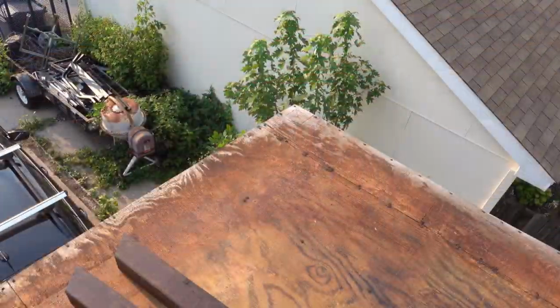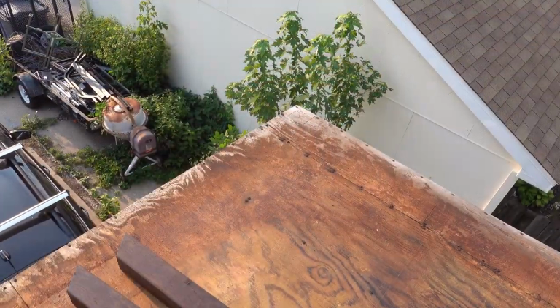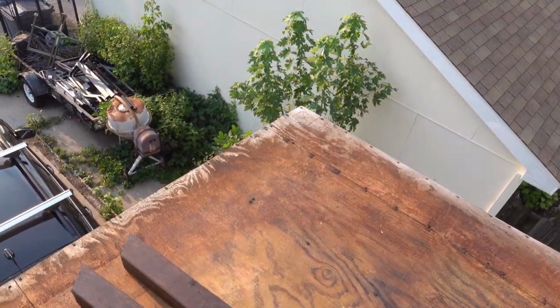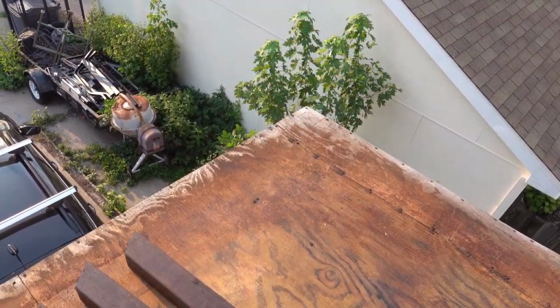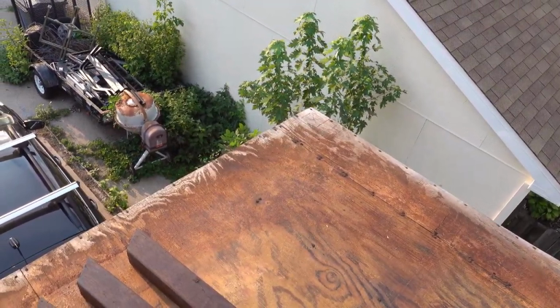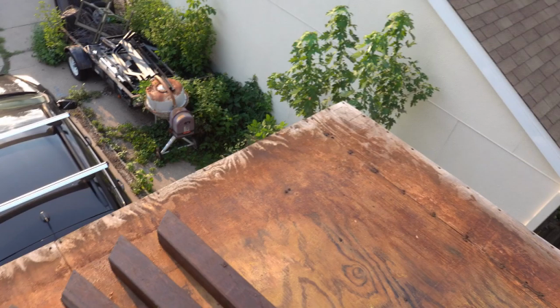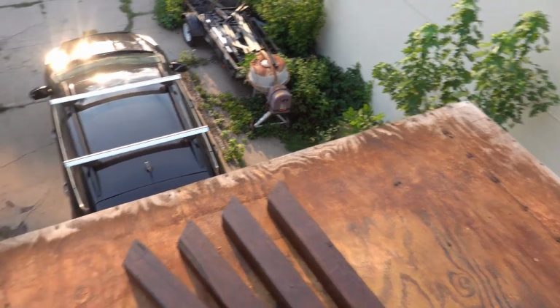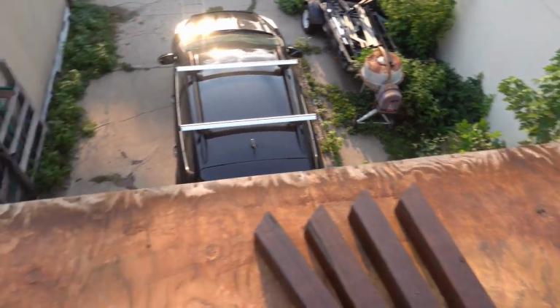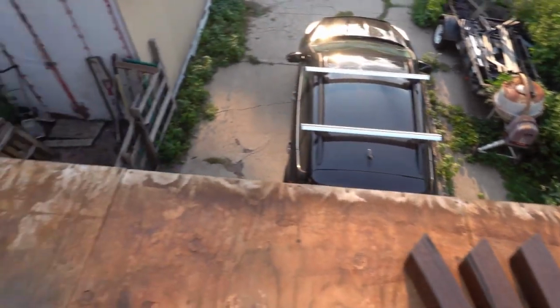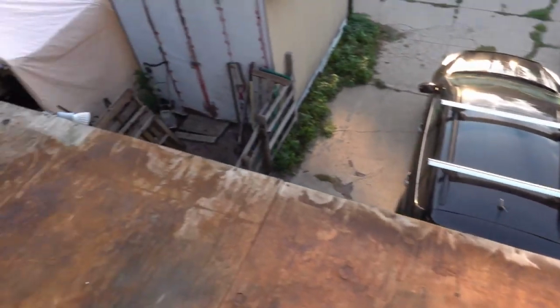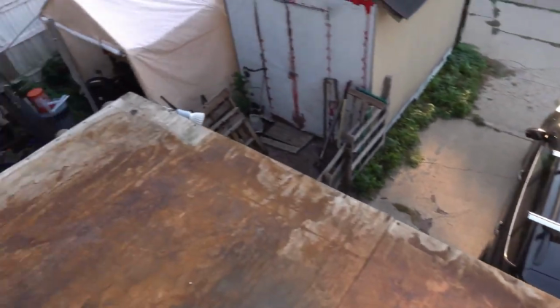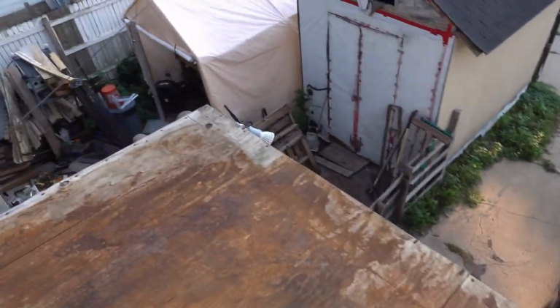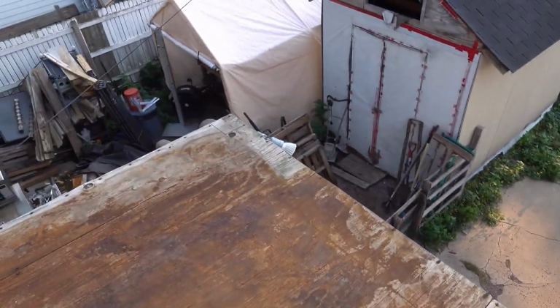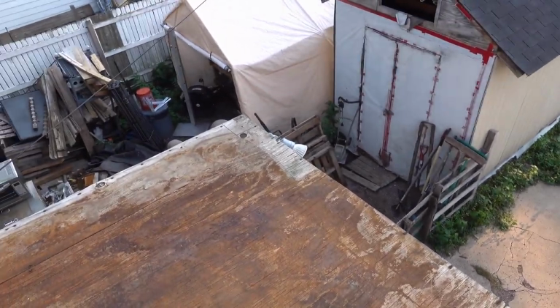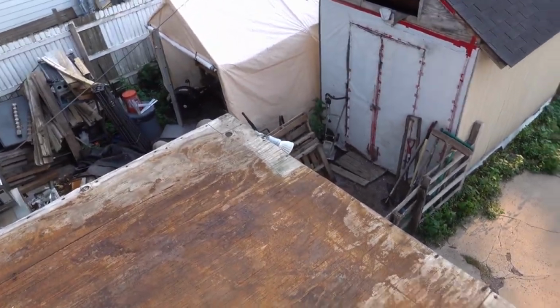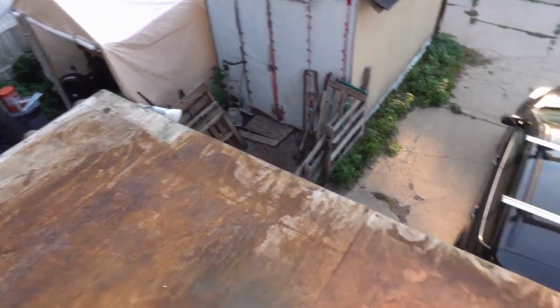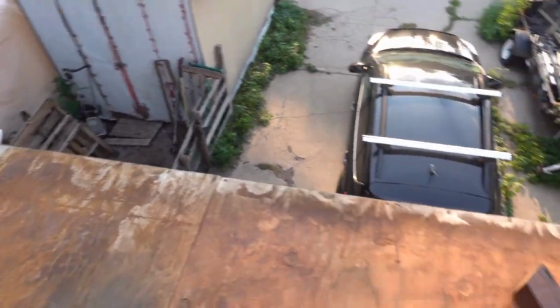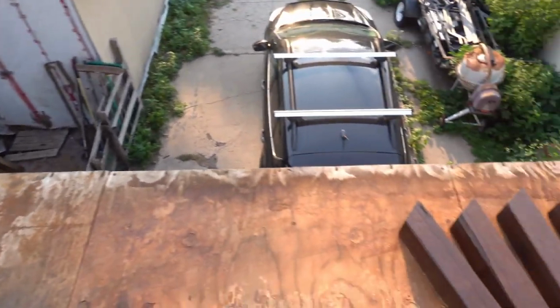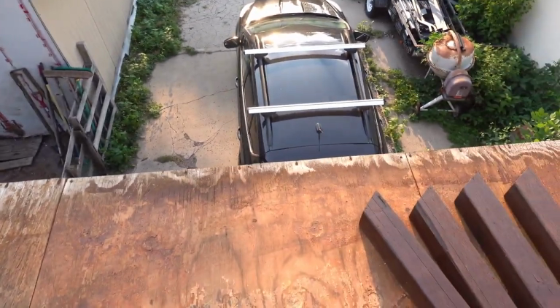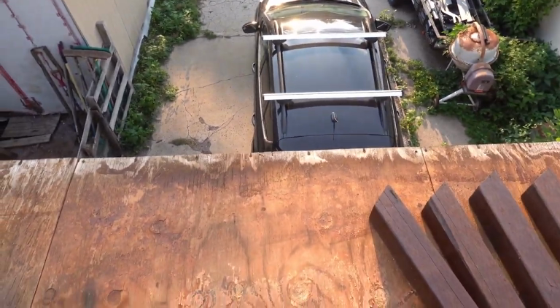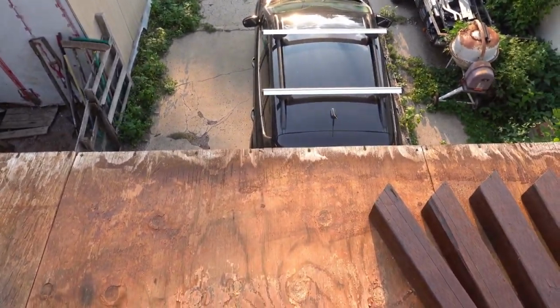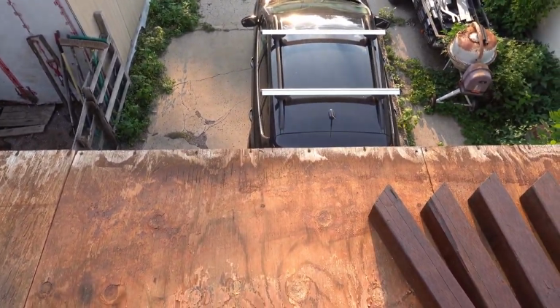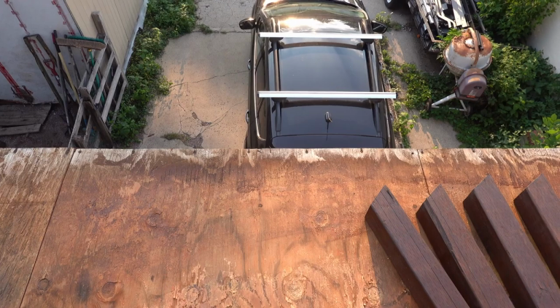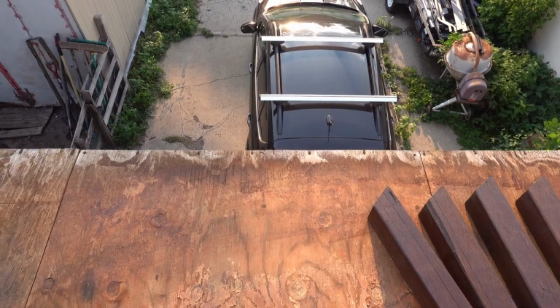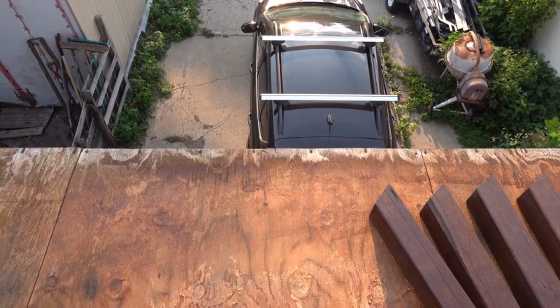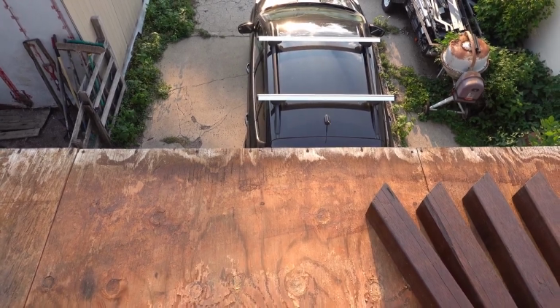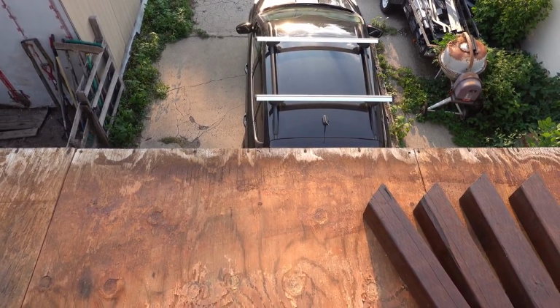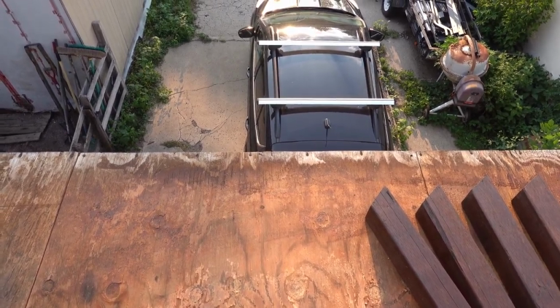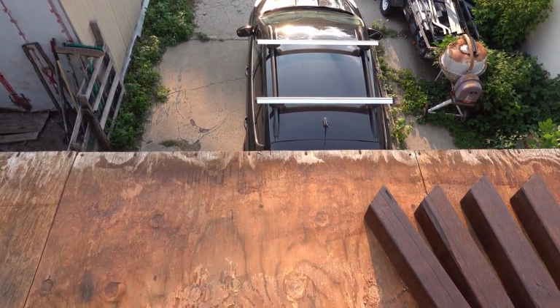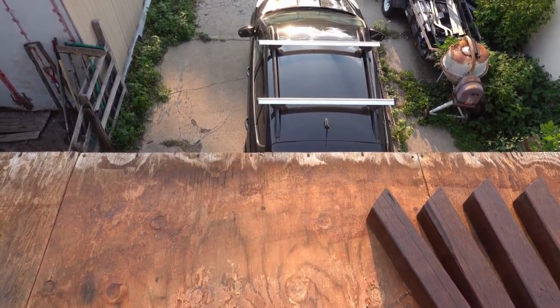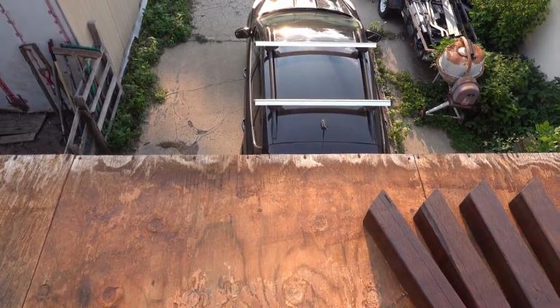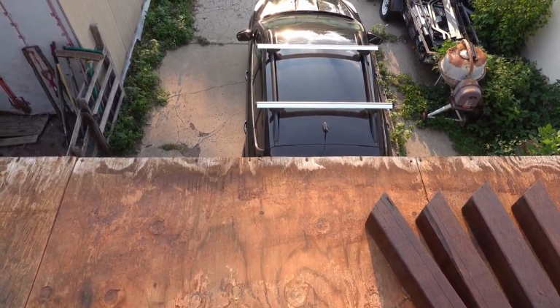It's 14 feet across the front here, edge to edge. So I want to find the spot in the middle that's seven feet from either side.